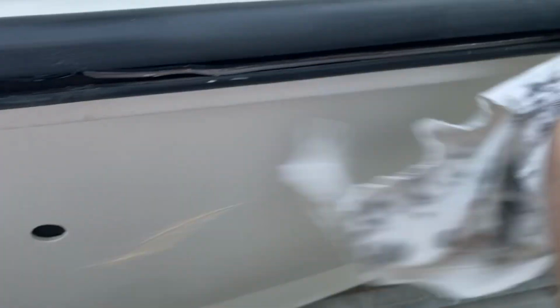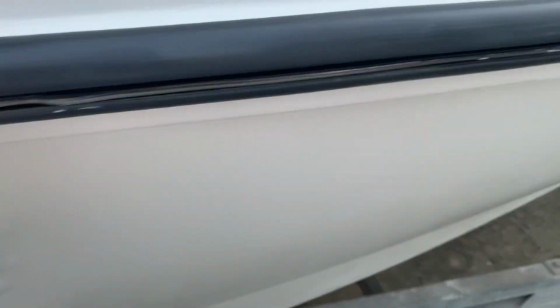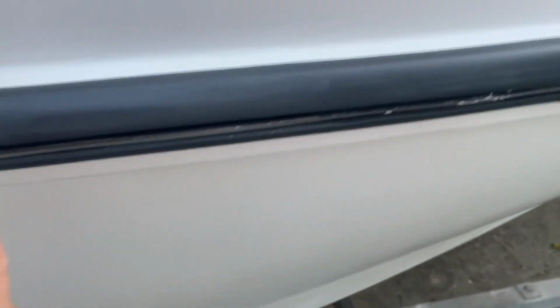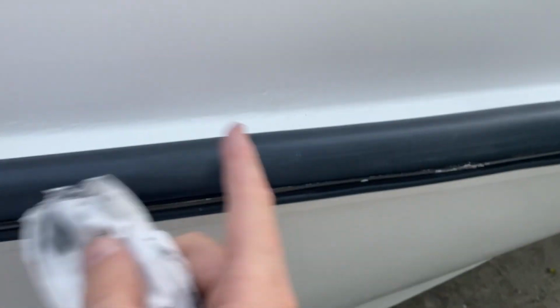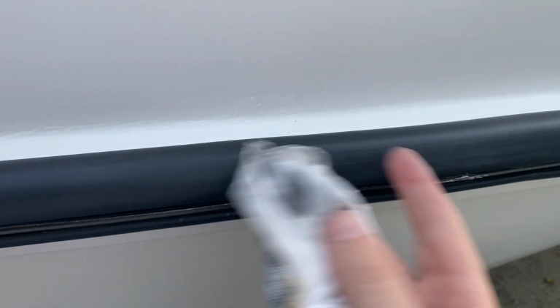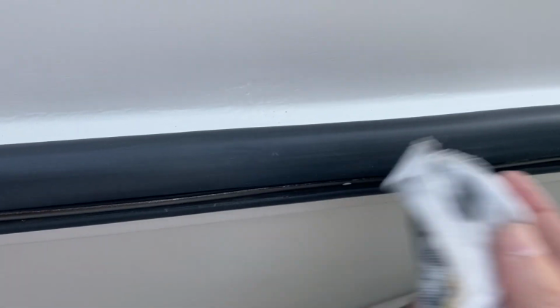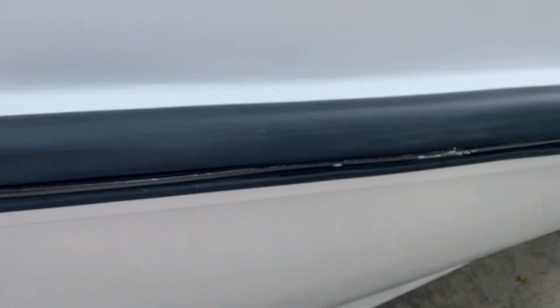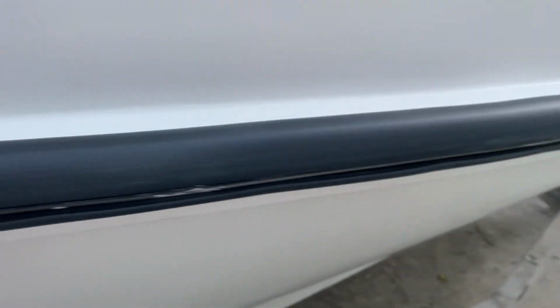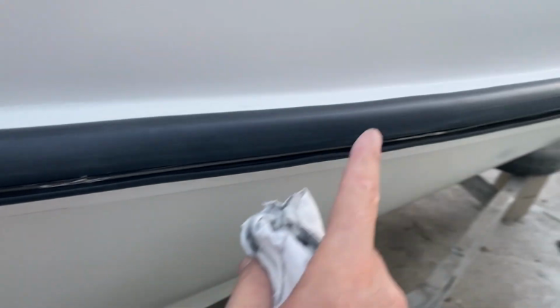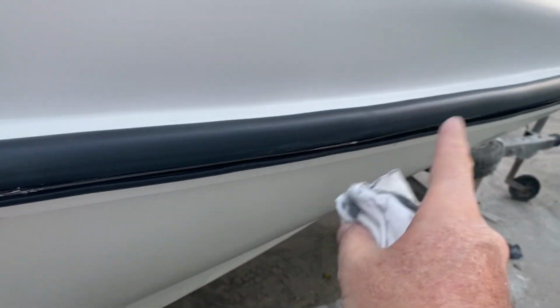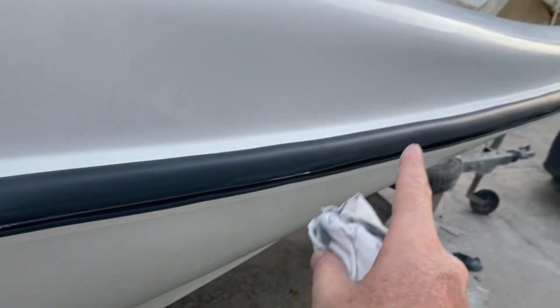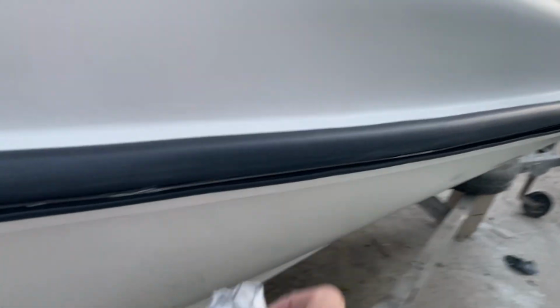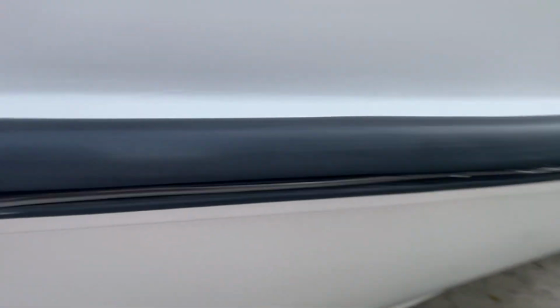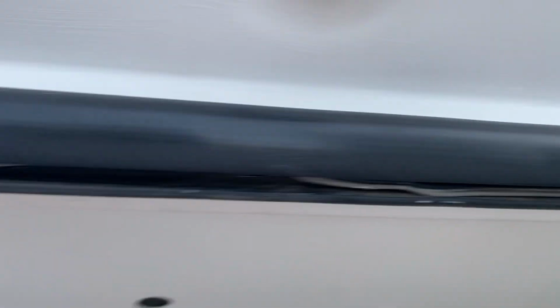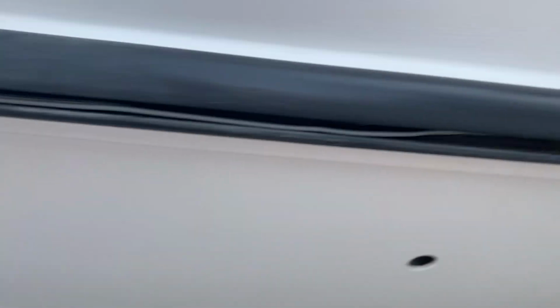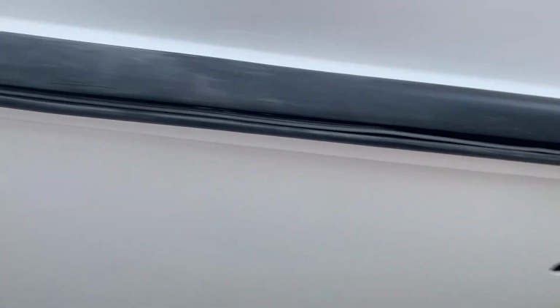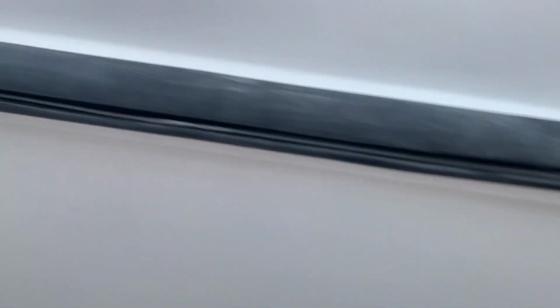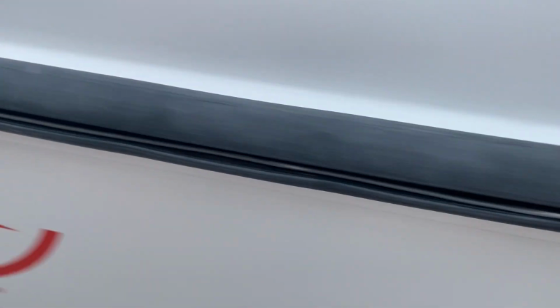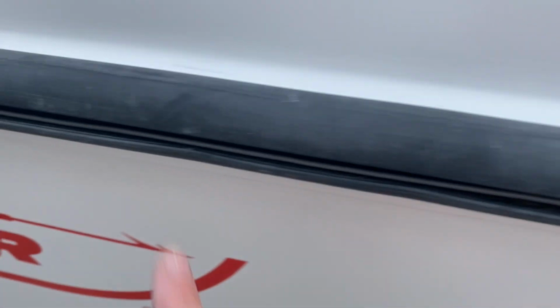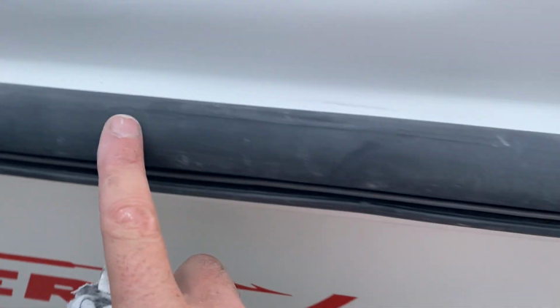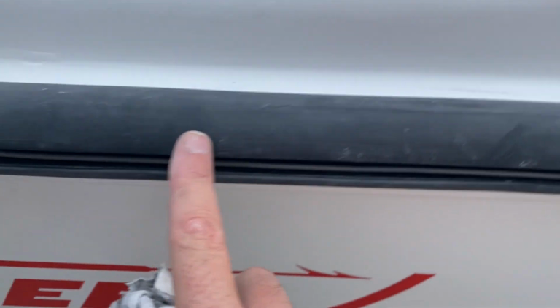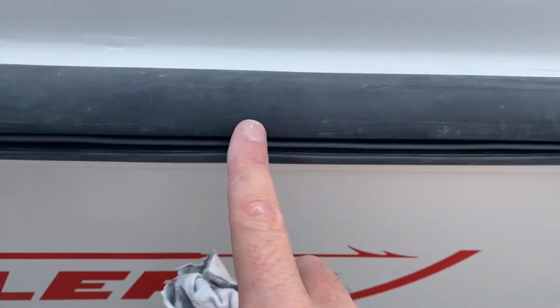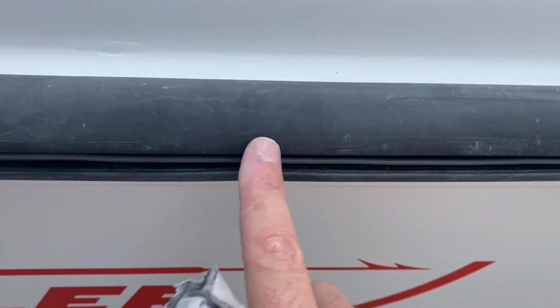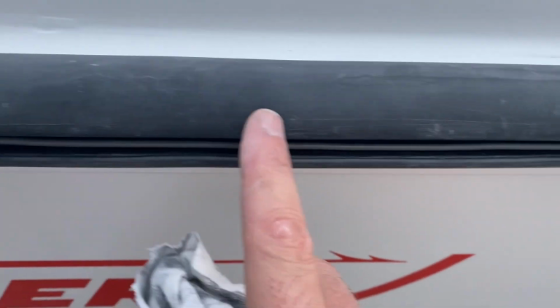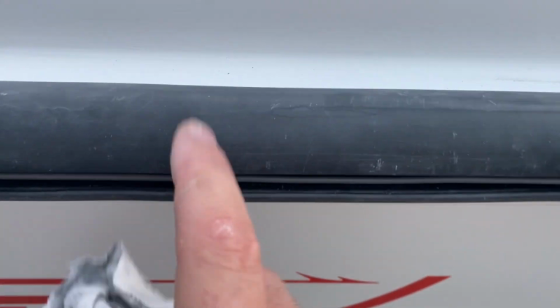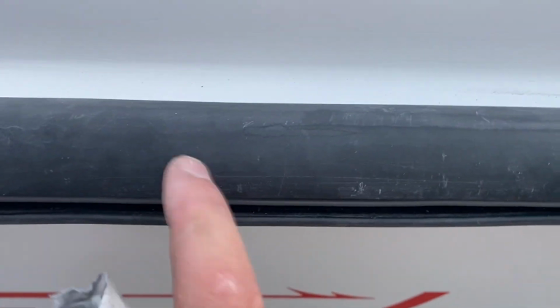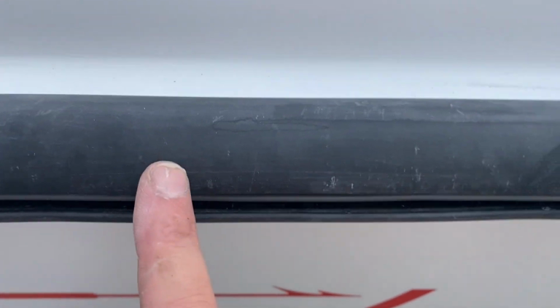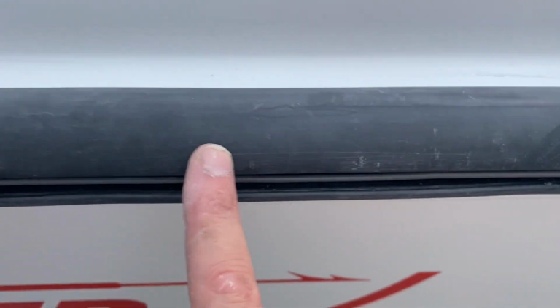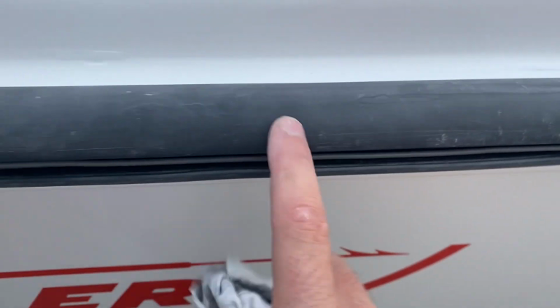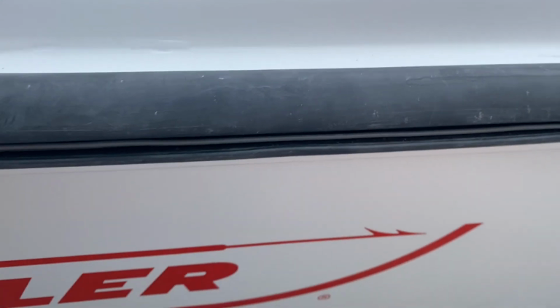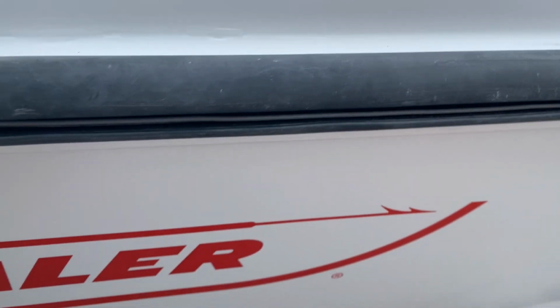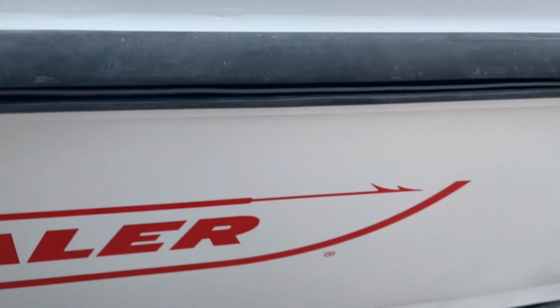If you want, you can finish it with a wax or something, but it's already looking brand new. You can see from what it was before — it looked worse before, but that's the result.